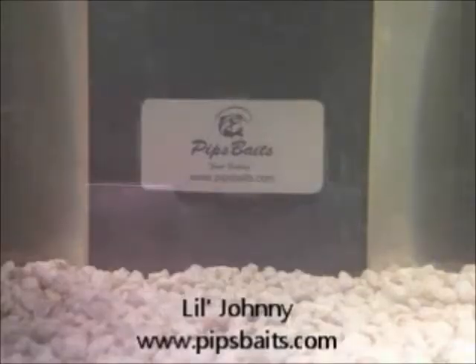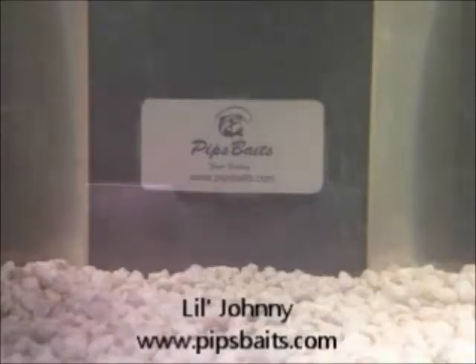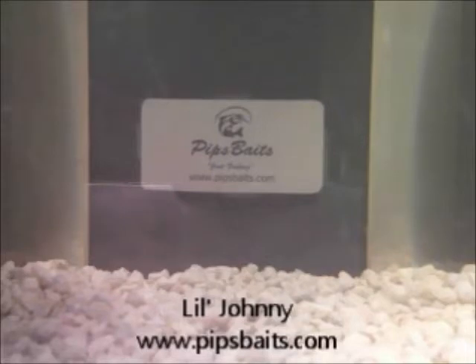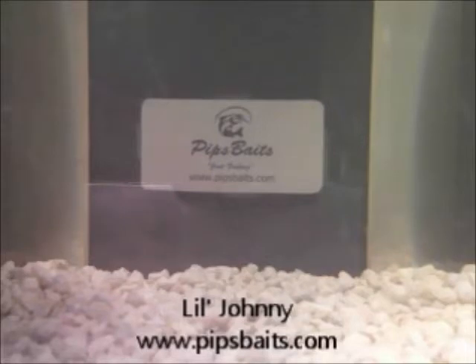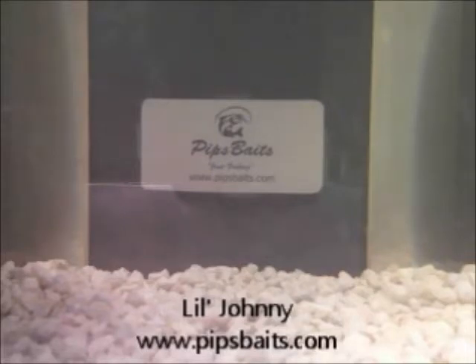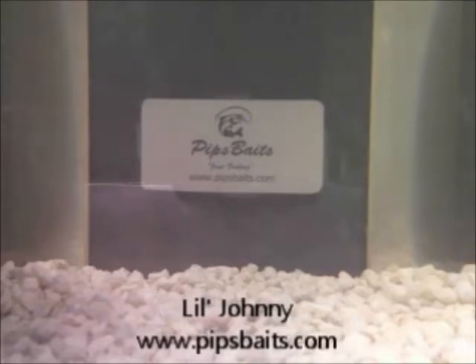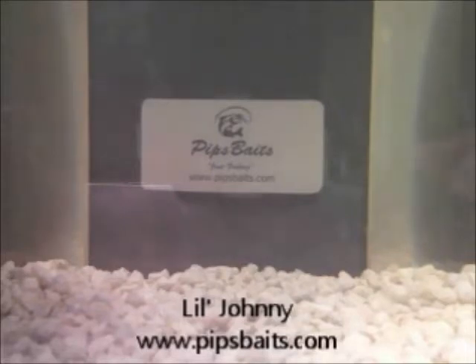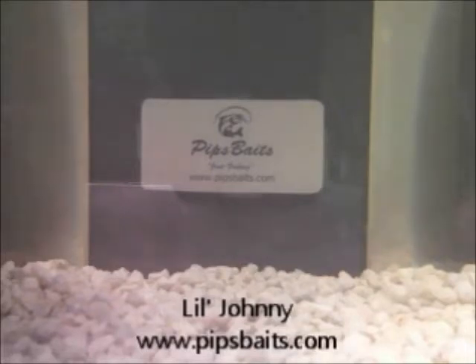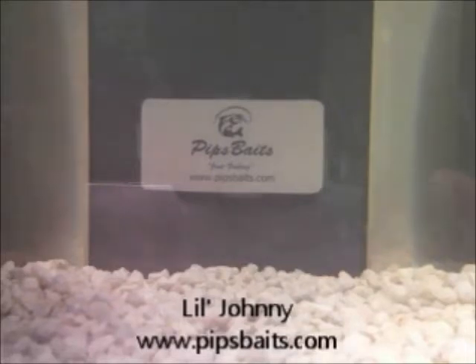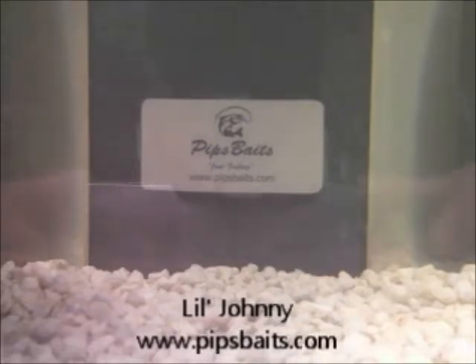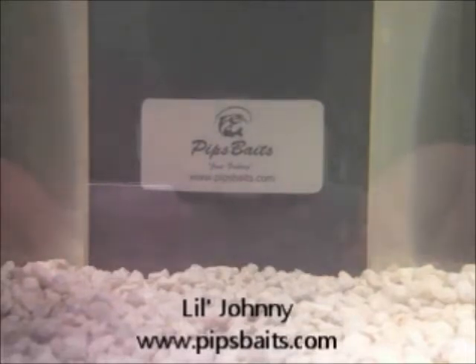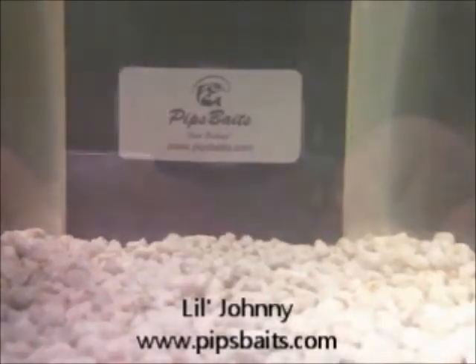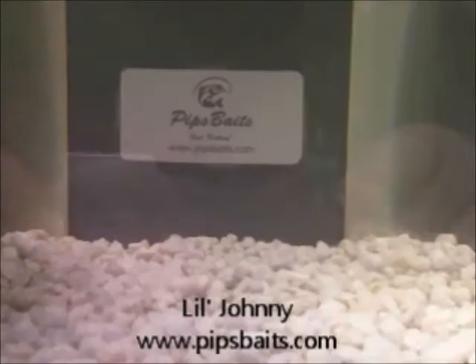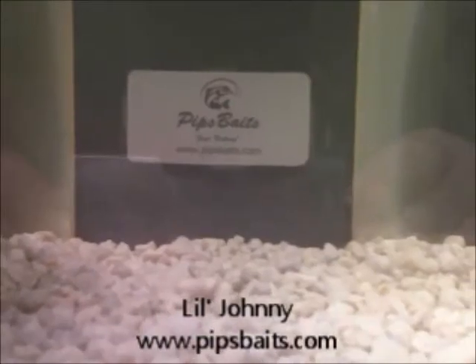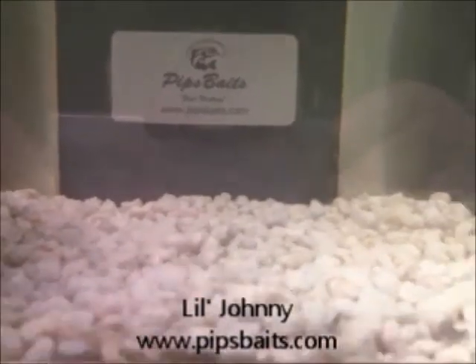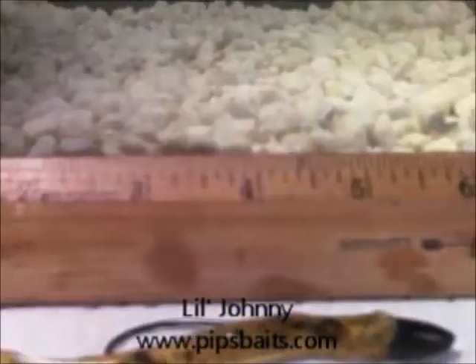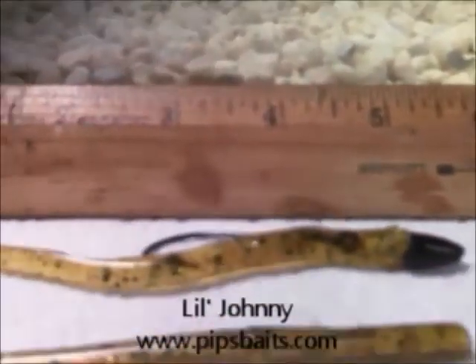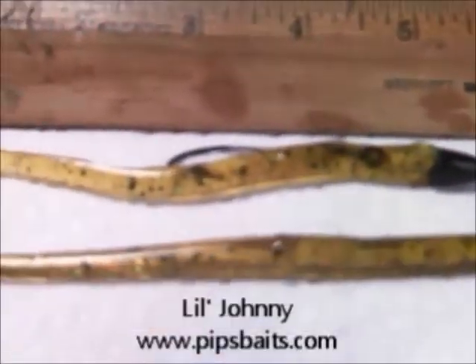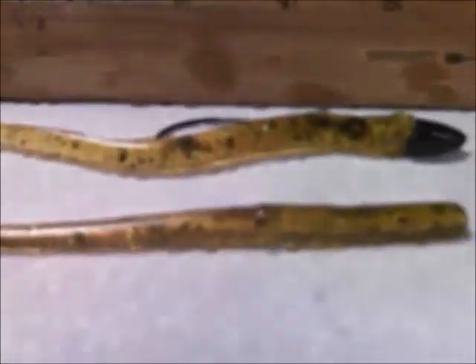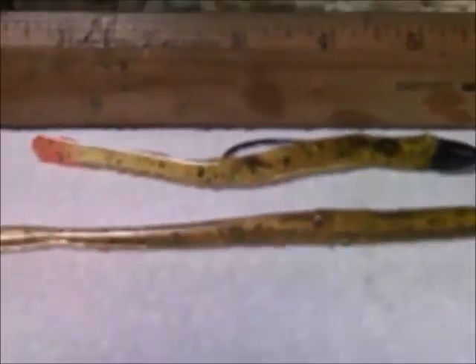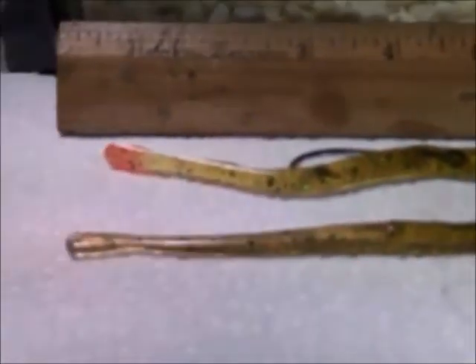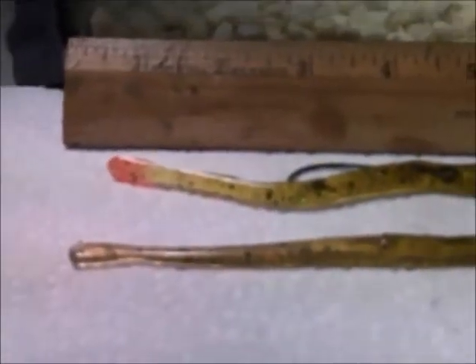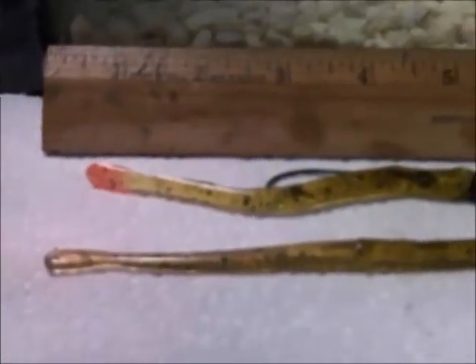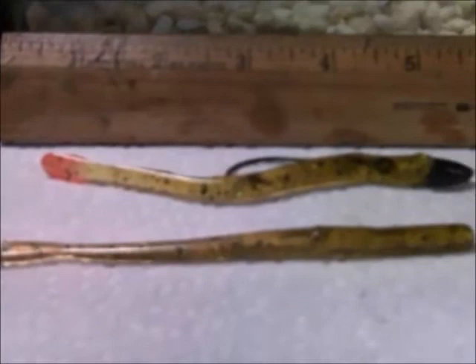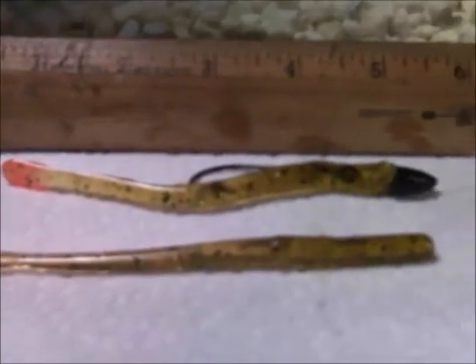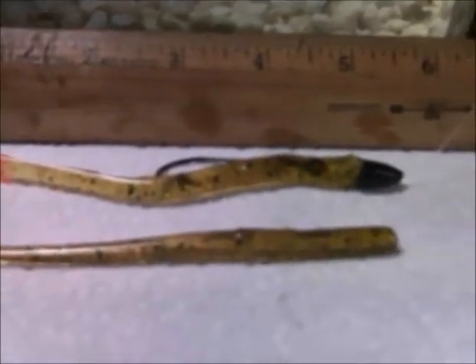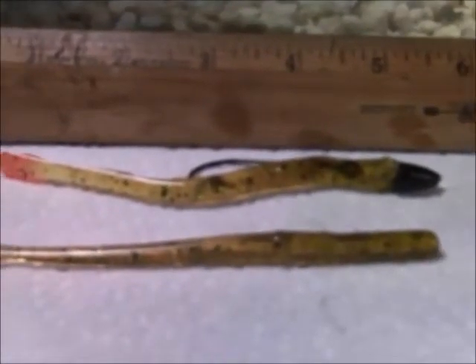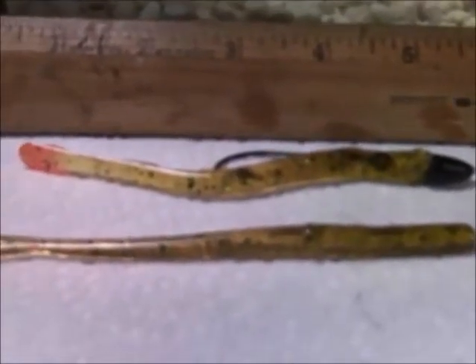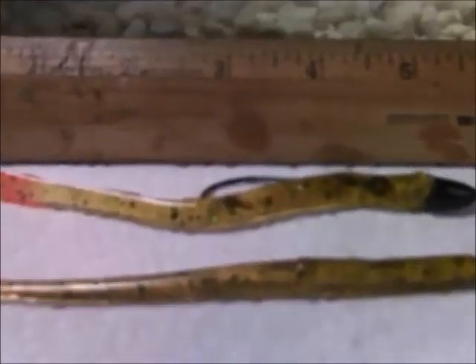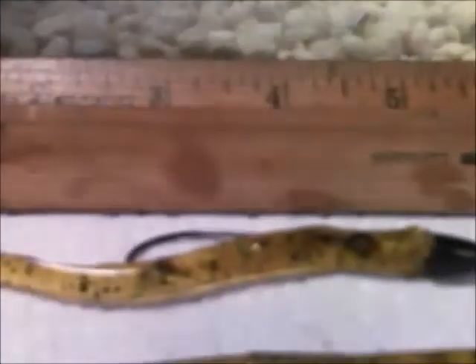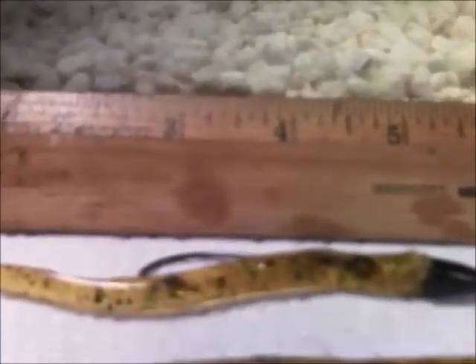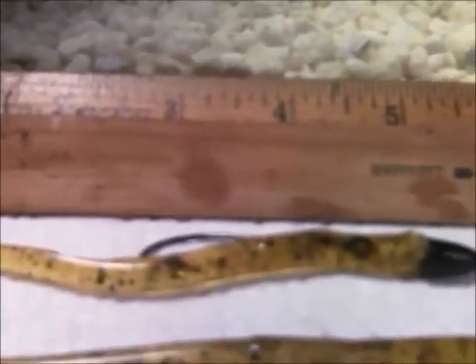Hey guys, I want to show y'all my Little Johnny bait that I was using today. It's a little four-and-a-half-inch hand-poured worm, and I'm going to show you how I was rigging it.